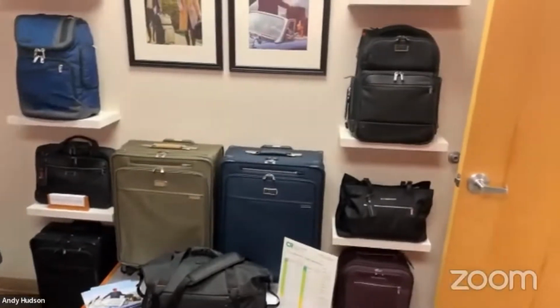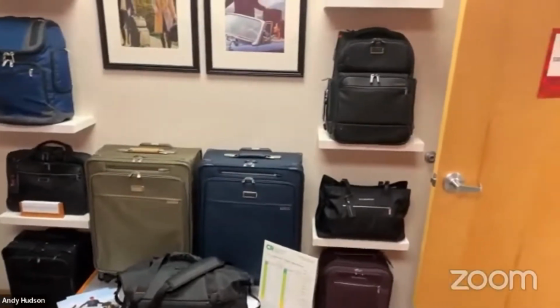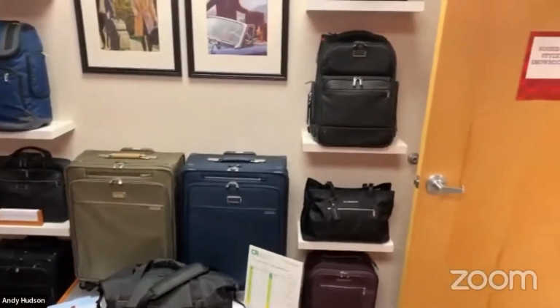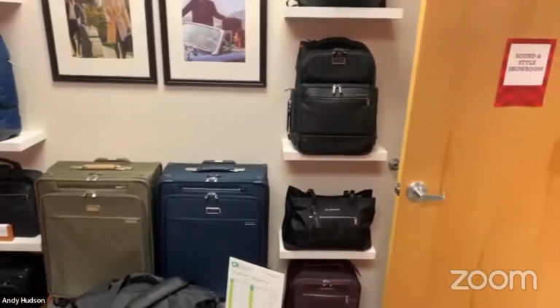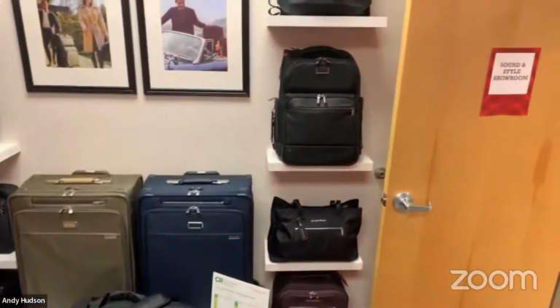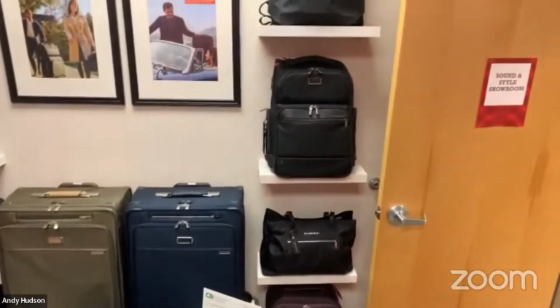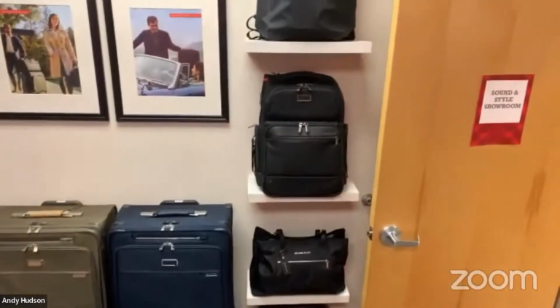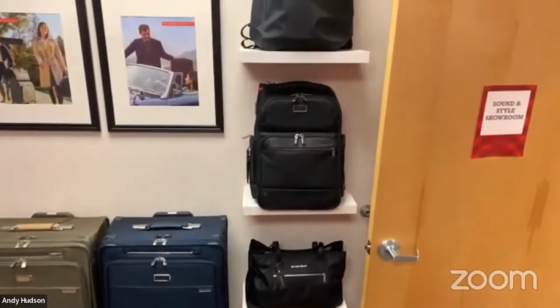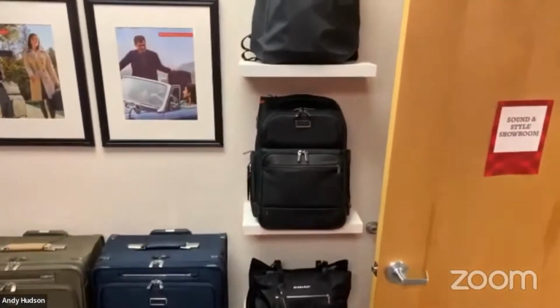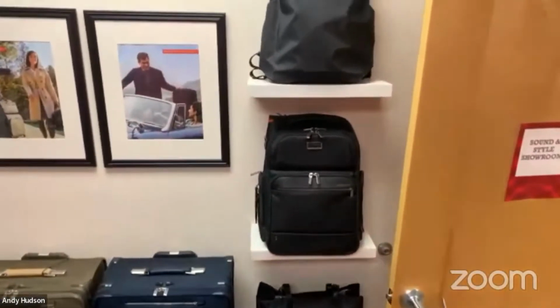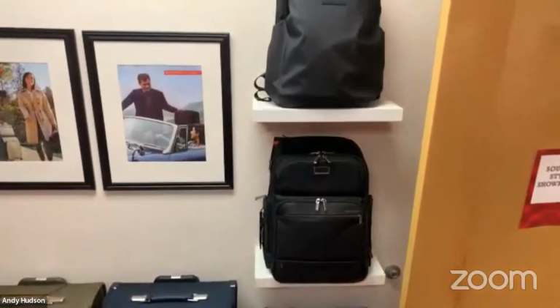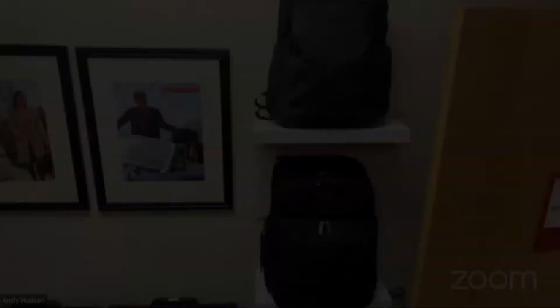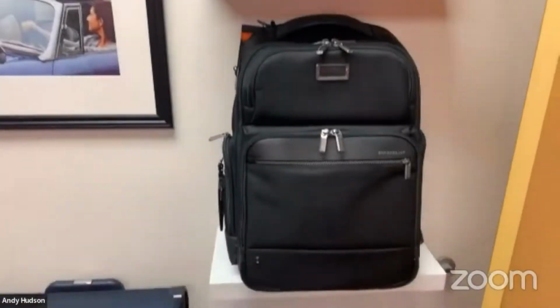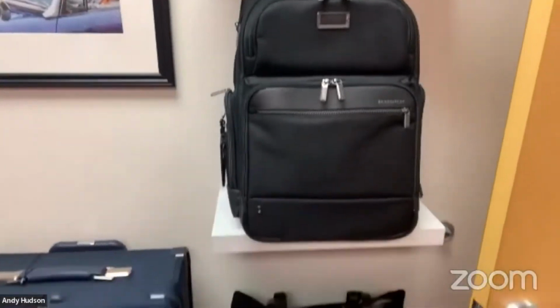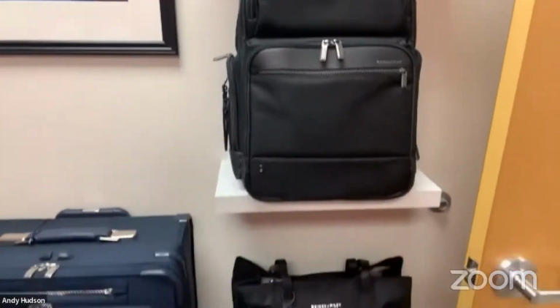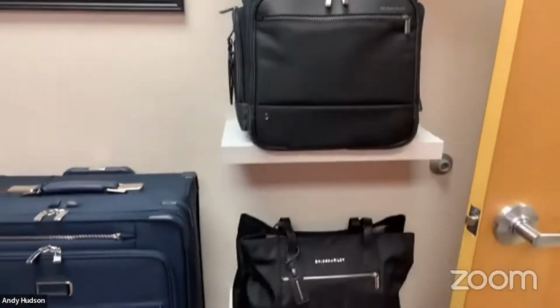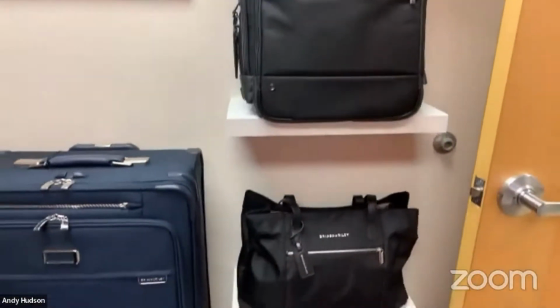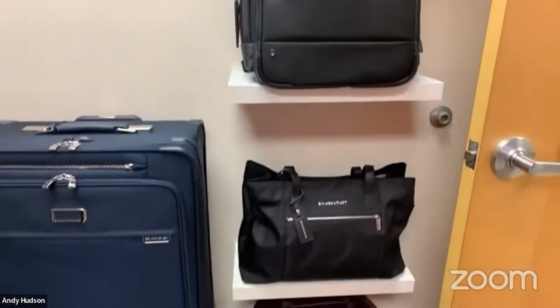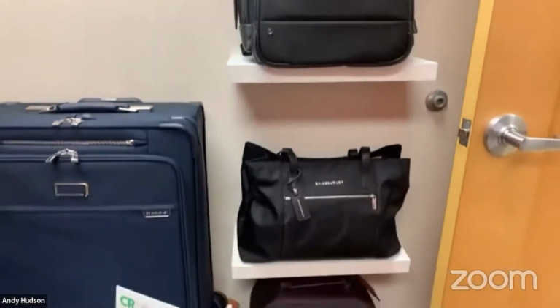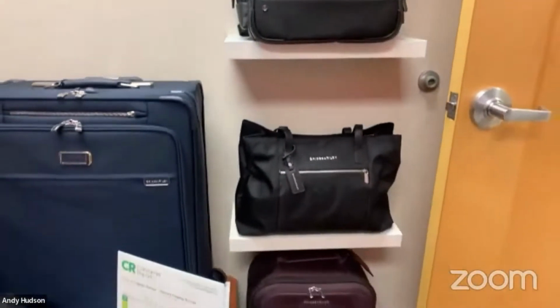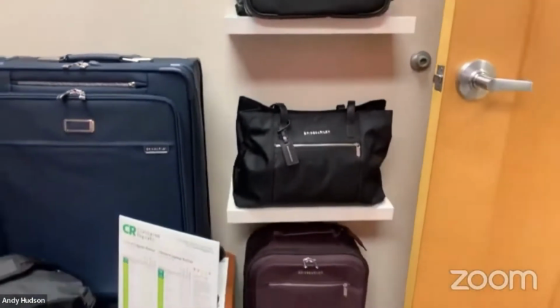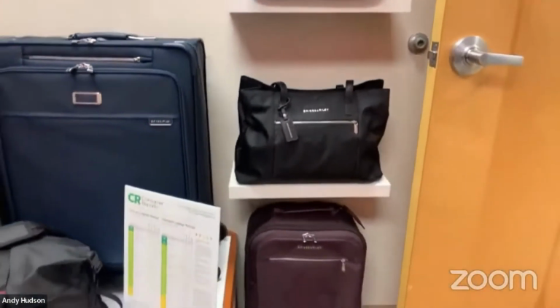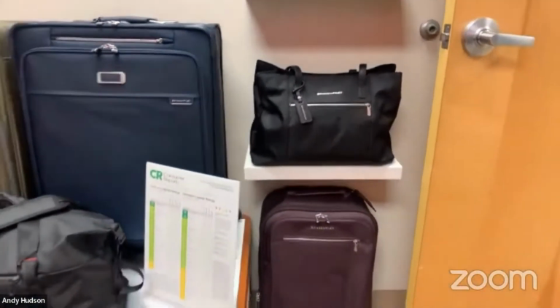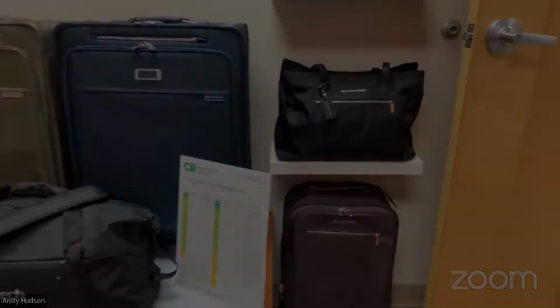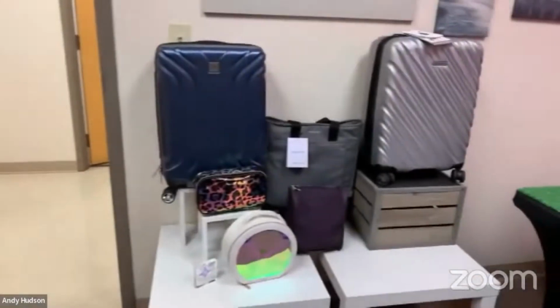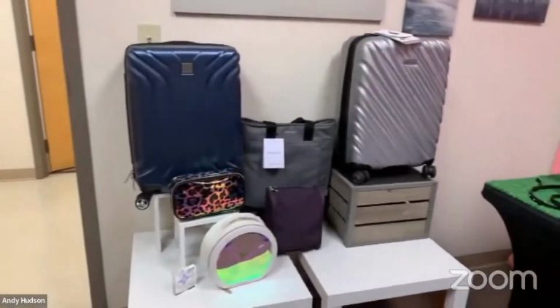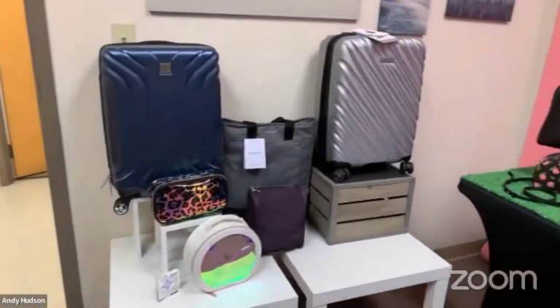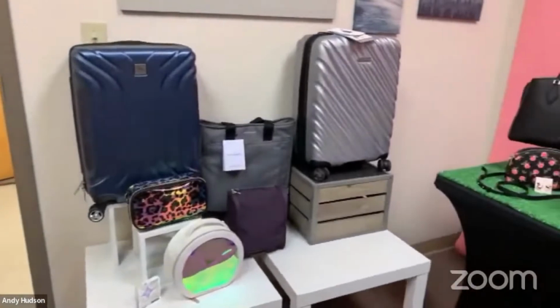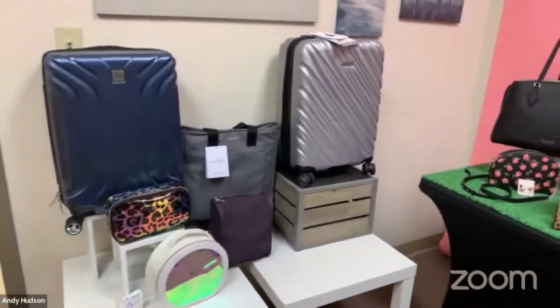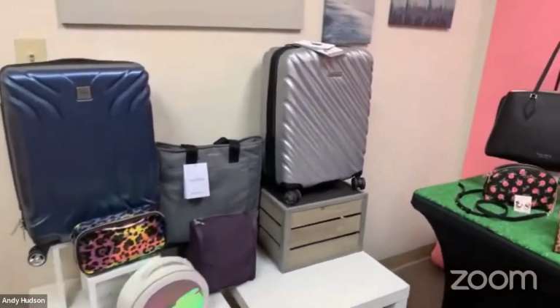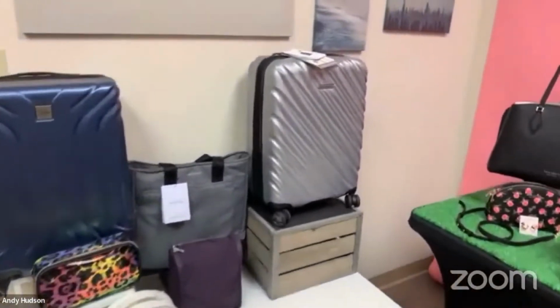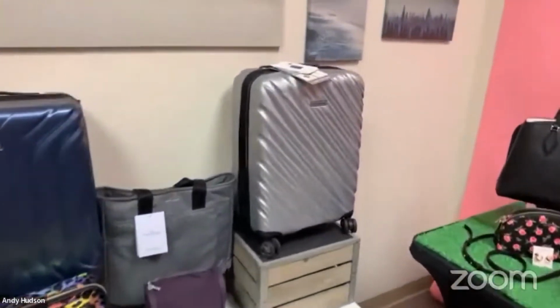Briggs & Riley is an exceptionally high quality luggage brand with a lifetime warranty that covers the product. Riccardo Beverly Hills is also a great luggage brand.